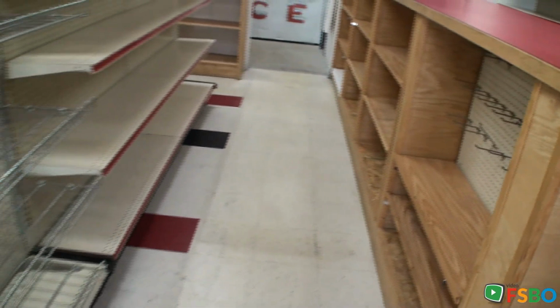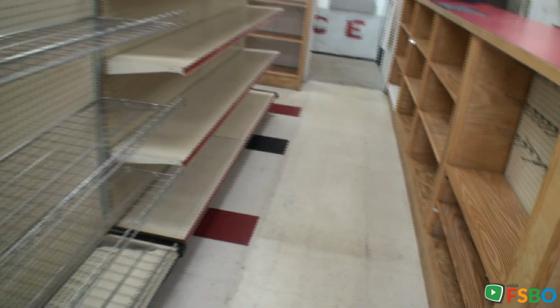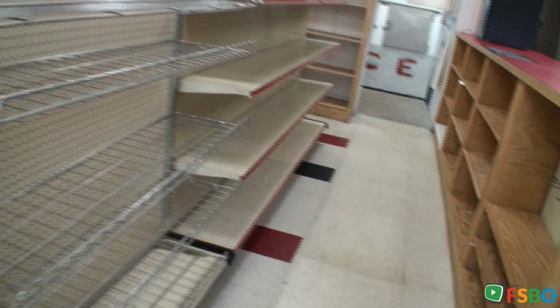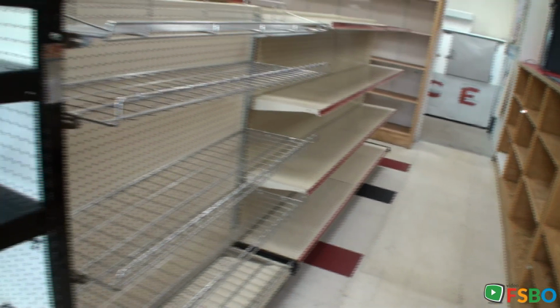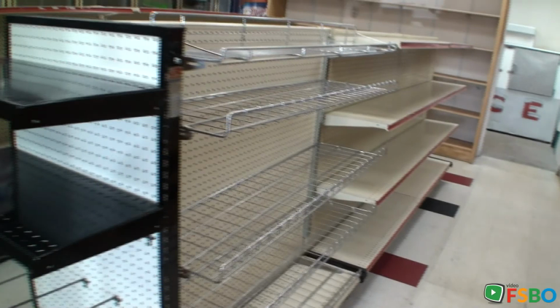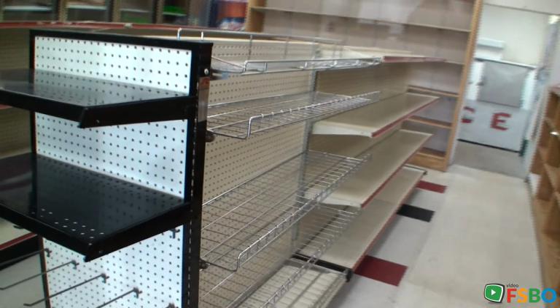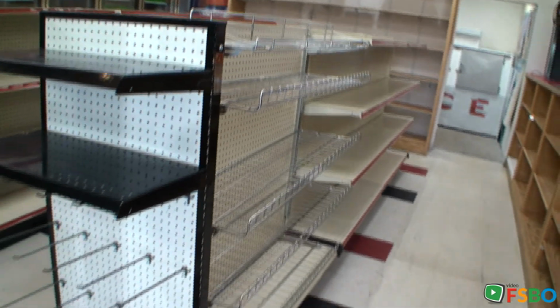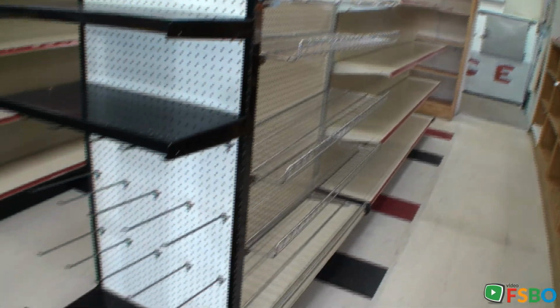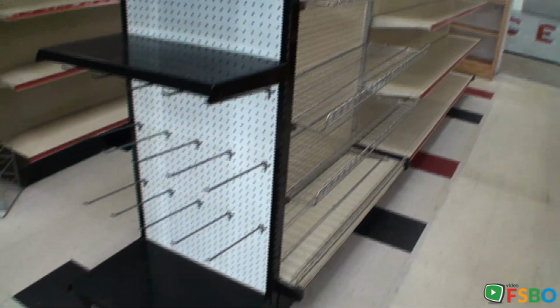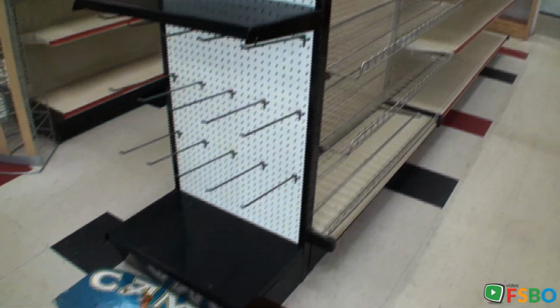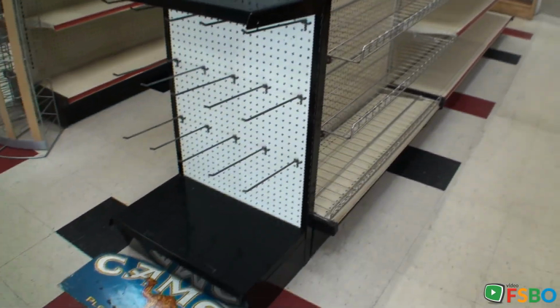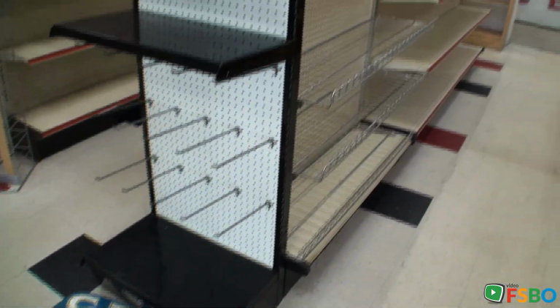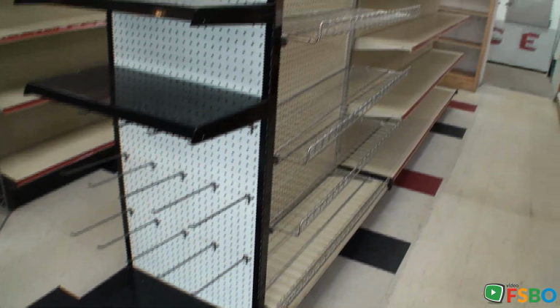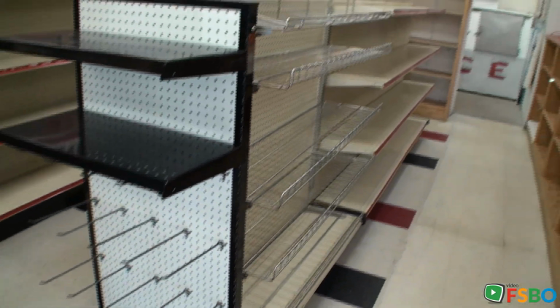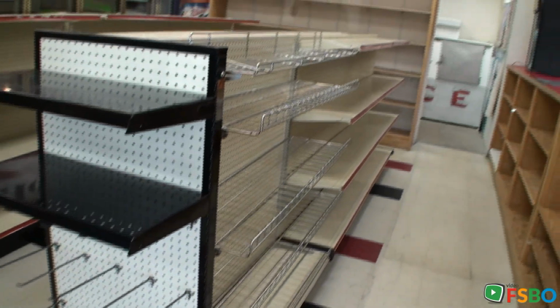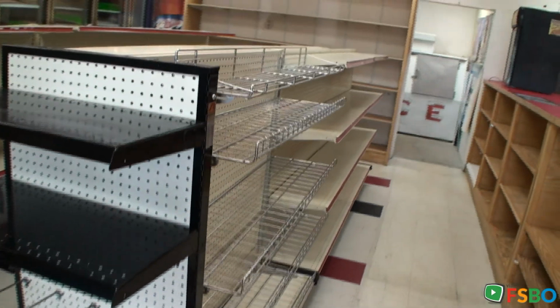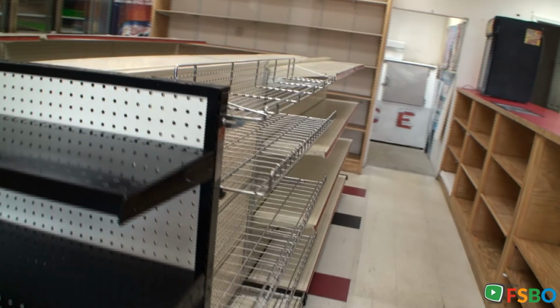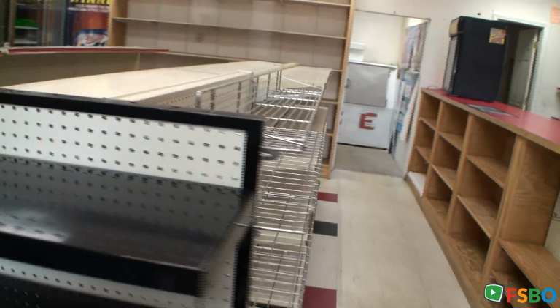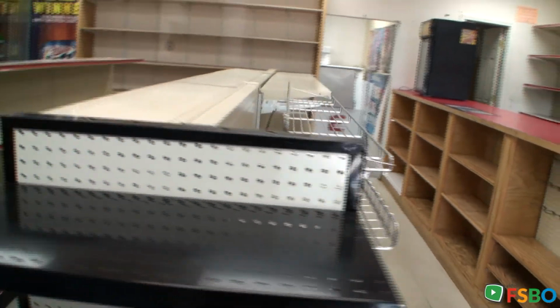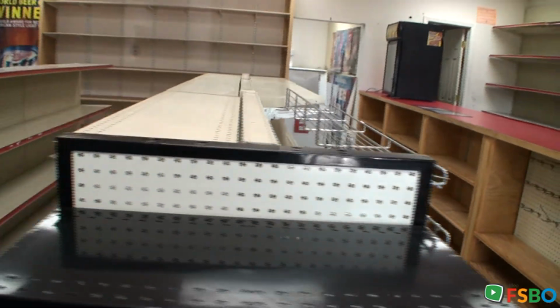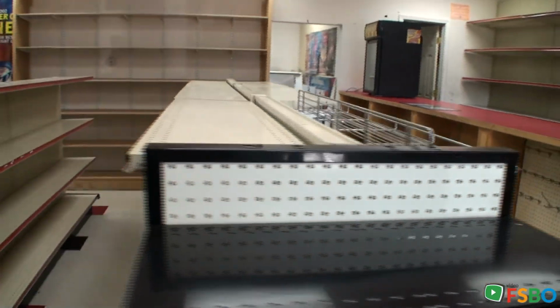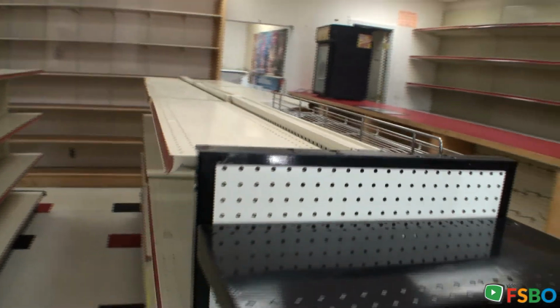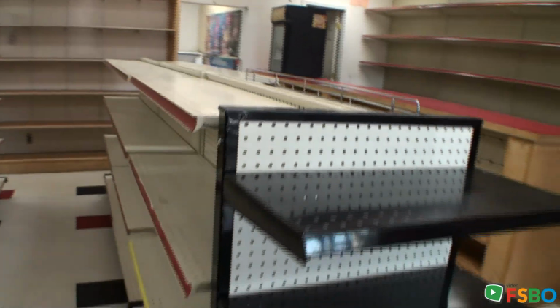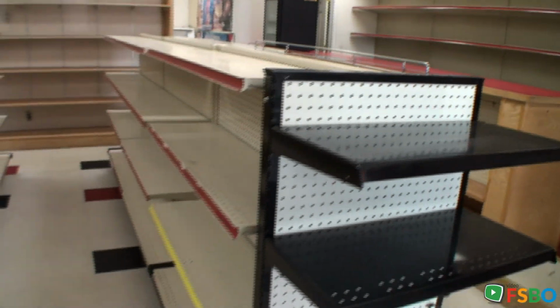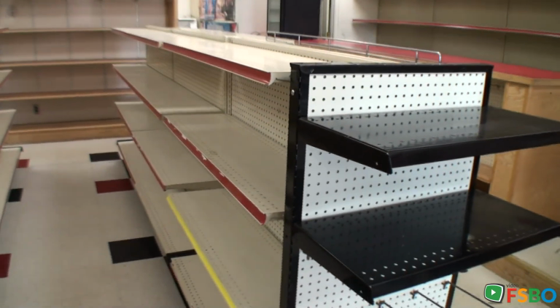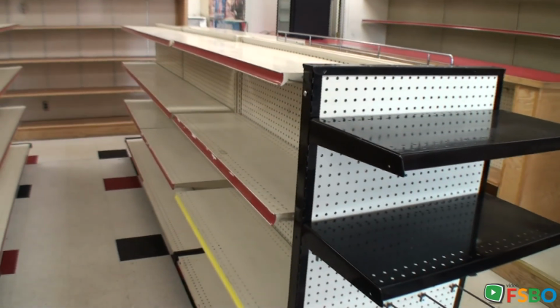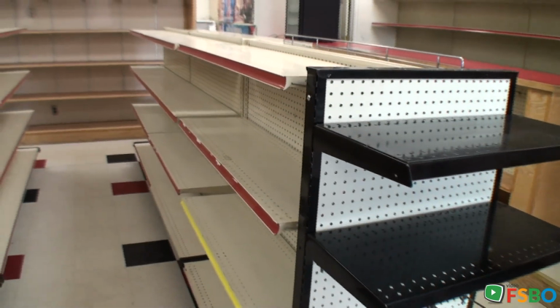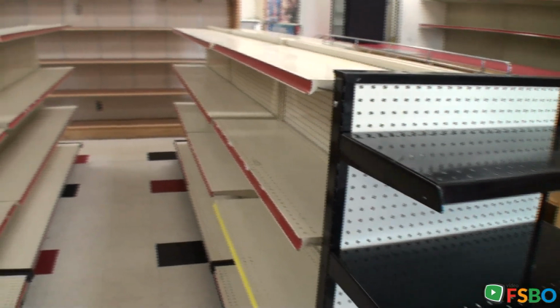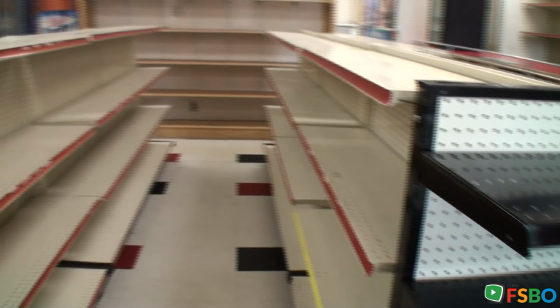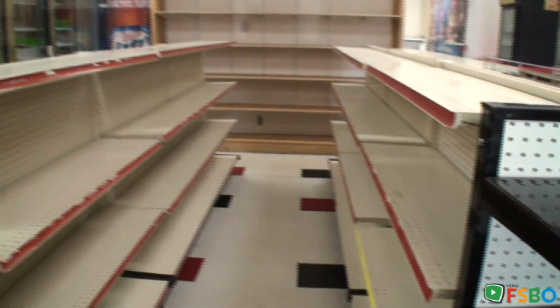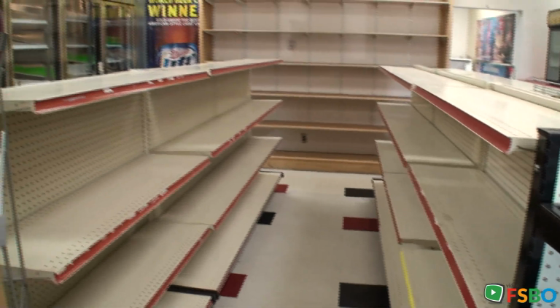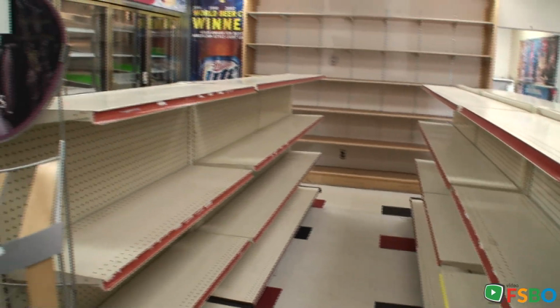It is decent and it is ready to go. Look at the shelving — ready to go on this side and that side.